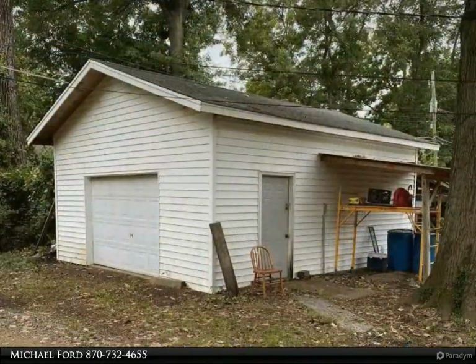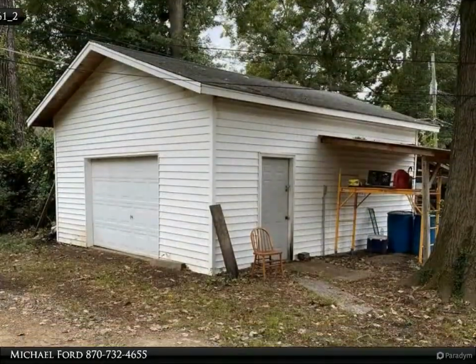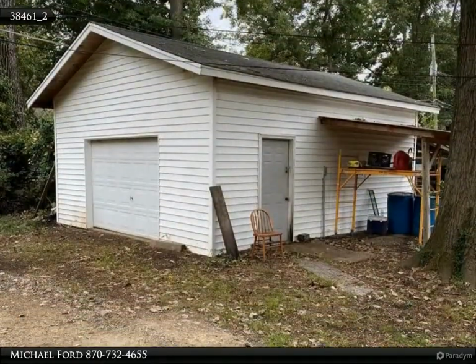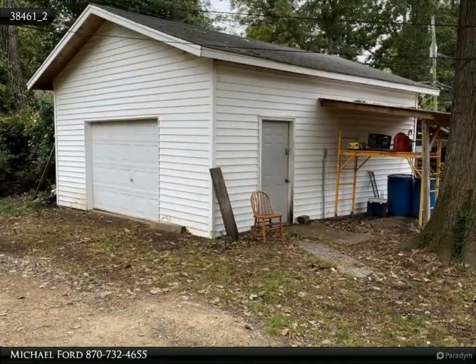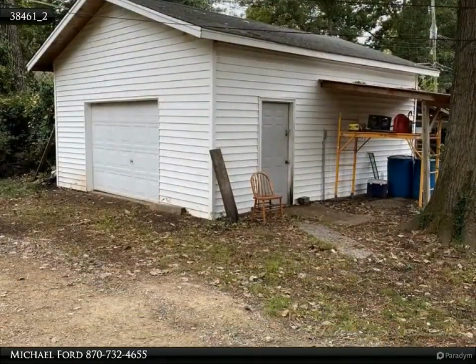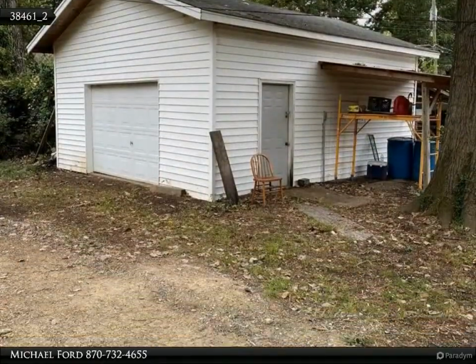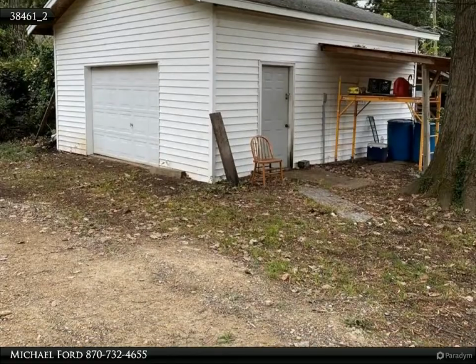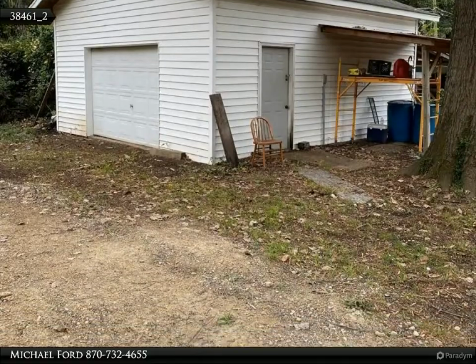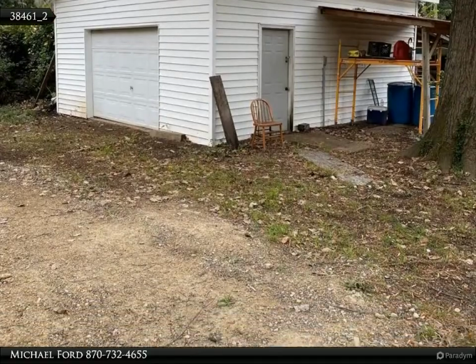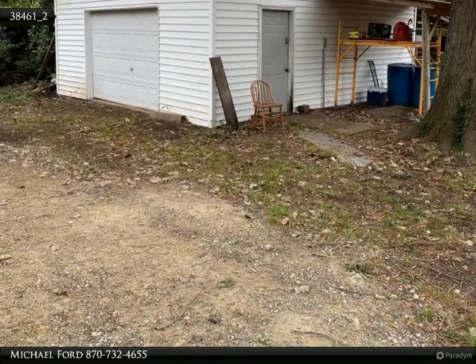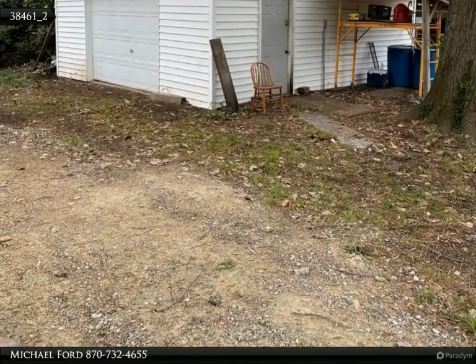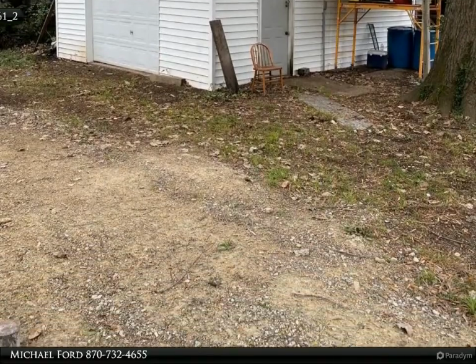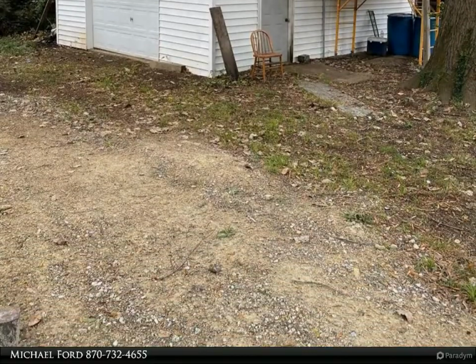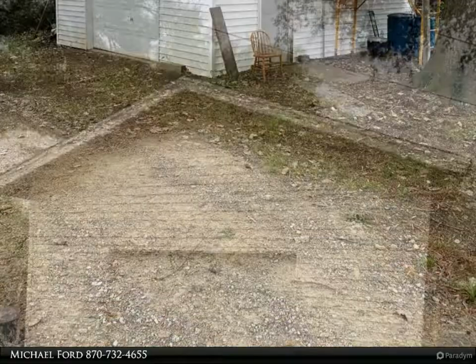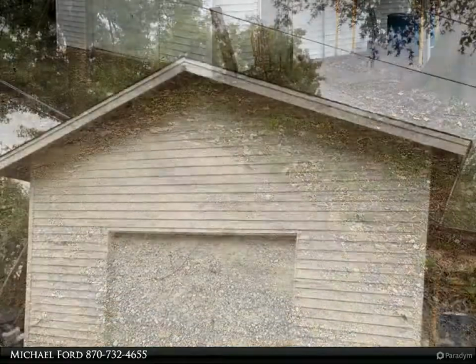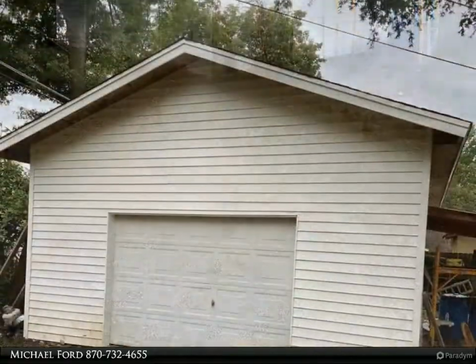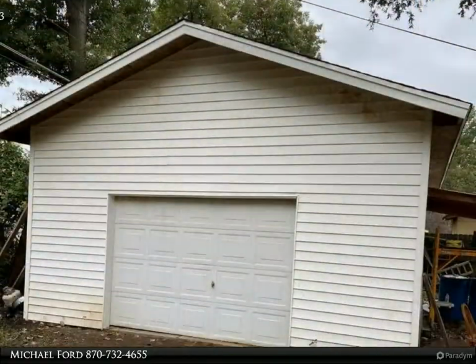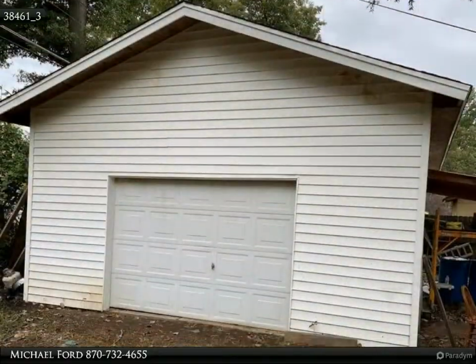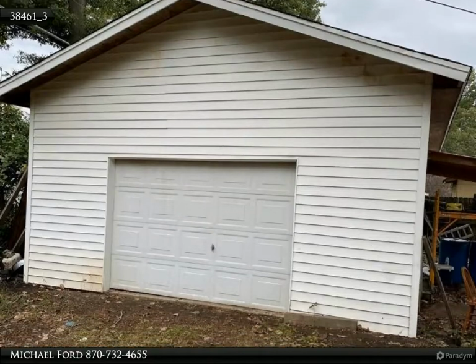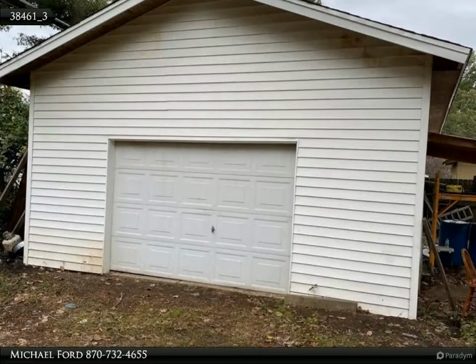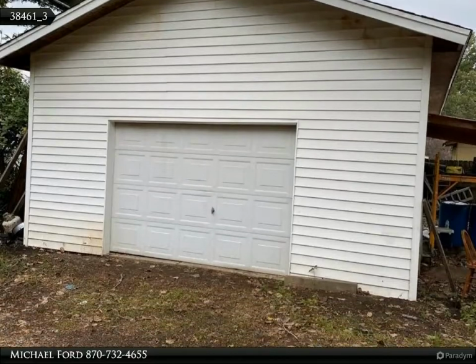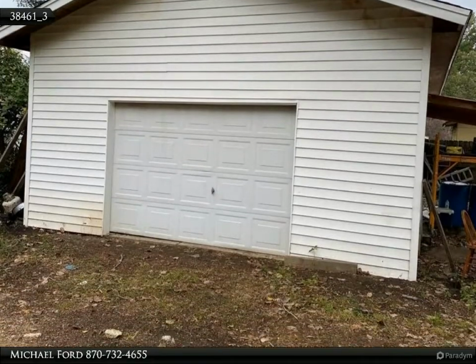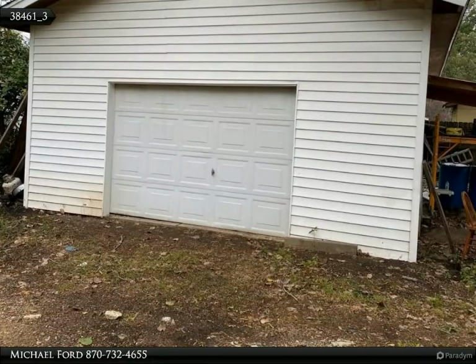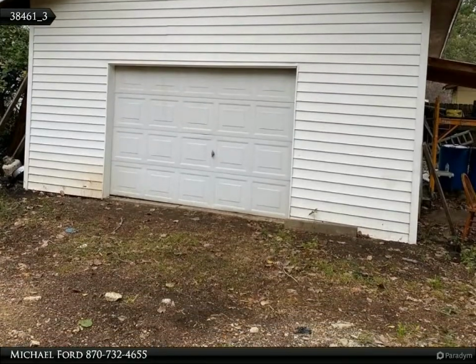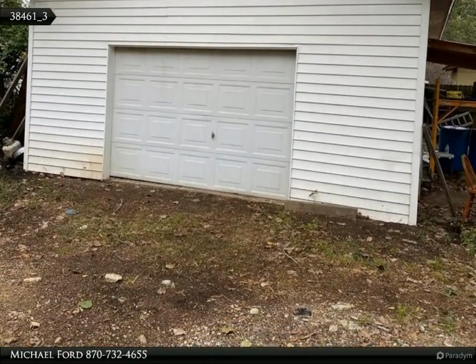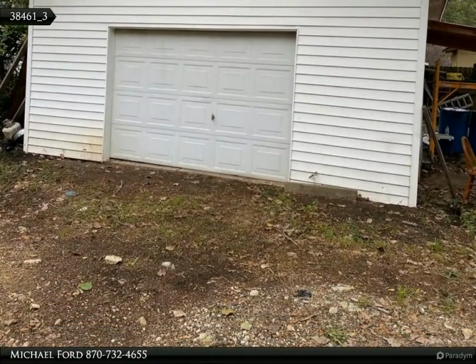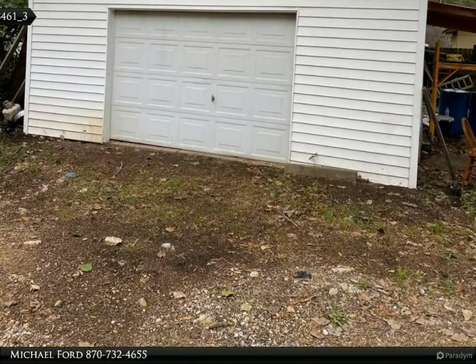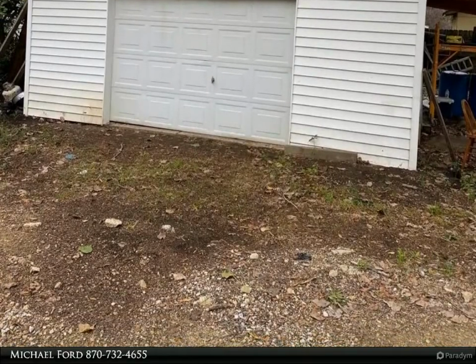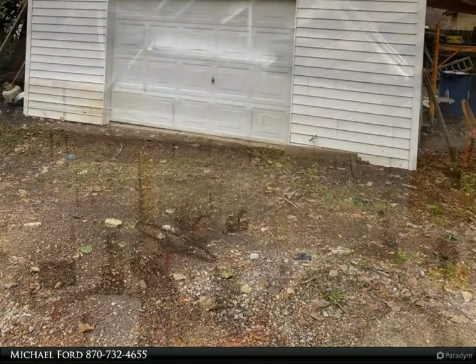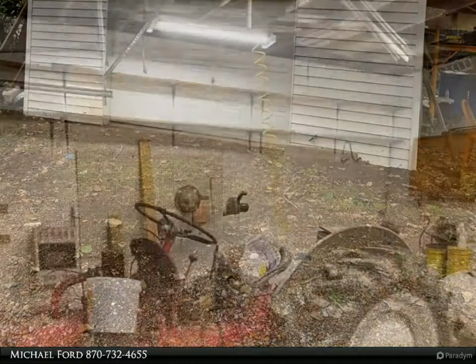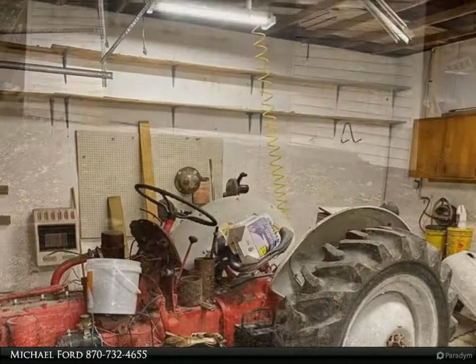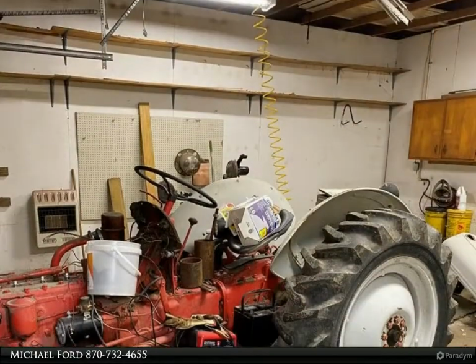you will notice the new luxury vinyl planks throughout. The seller has freshly painted walls a soft gray that coordinates with the new floors. They have replaced and added new LED recessed lights.